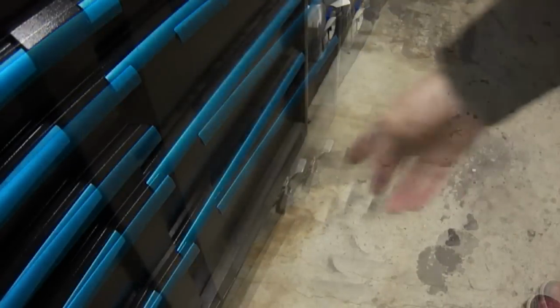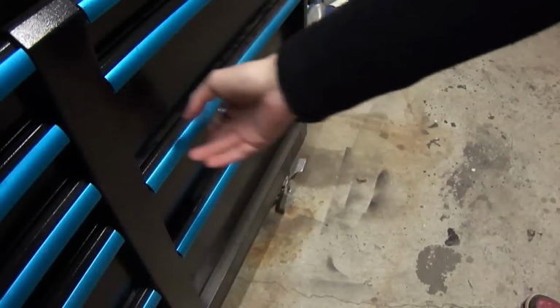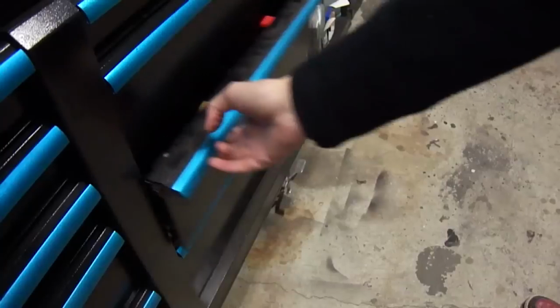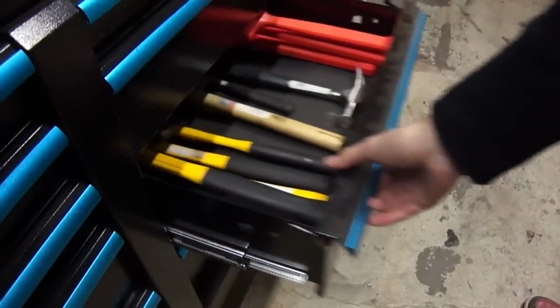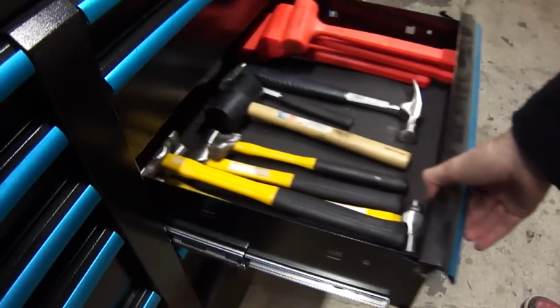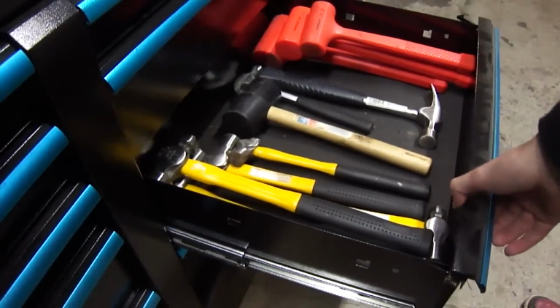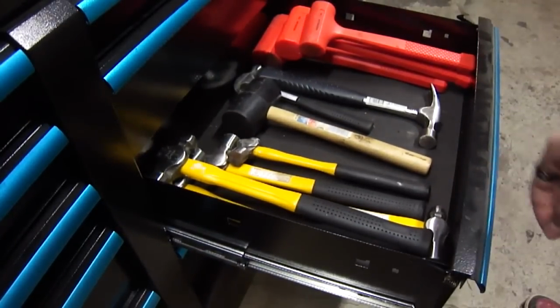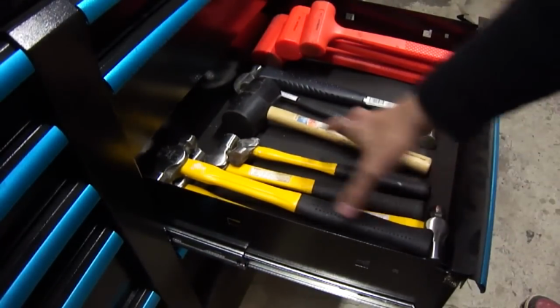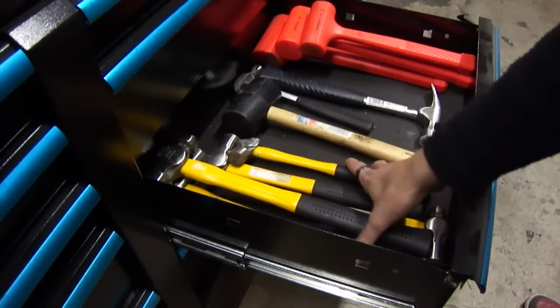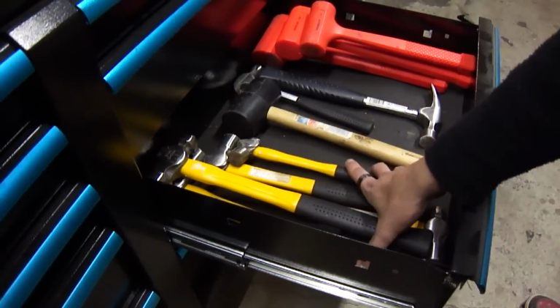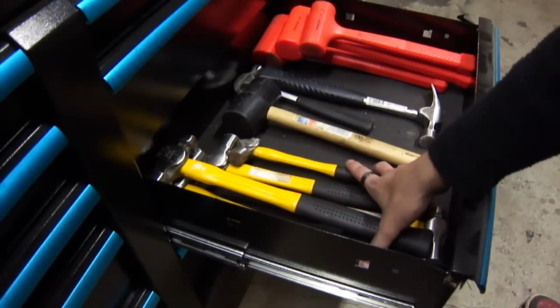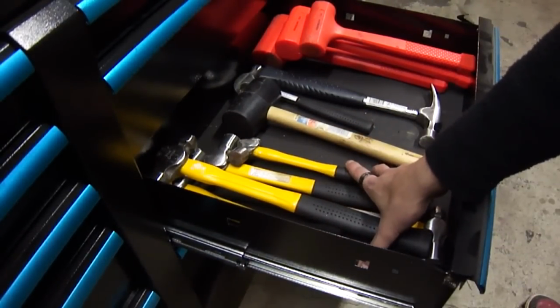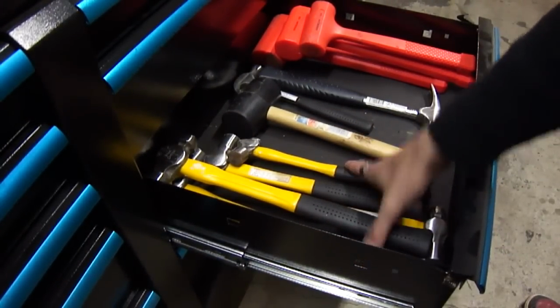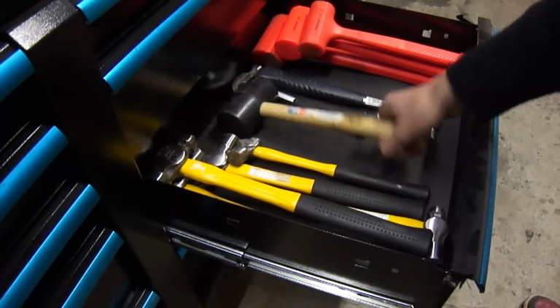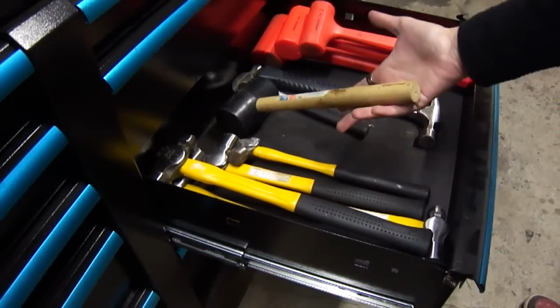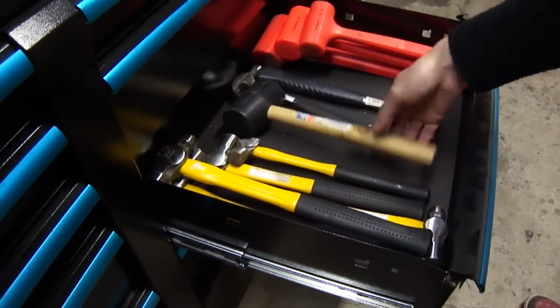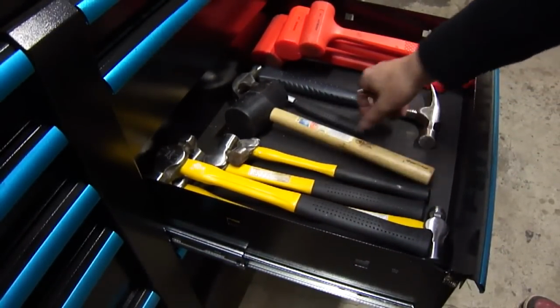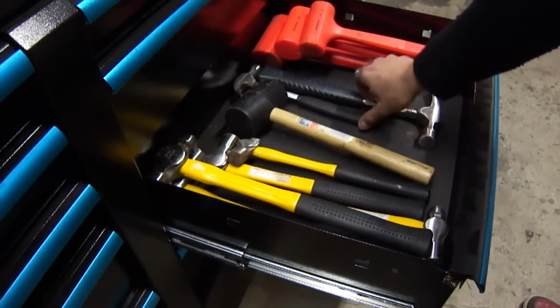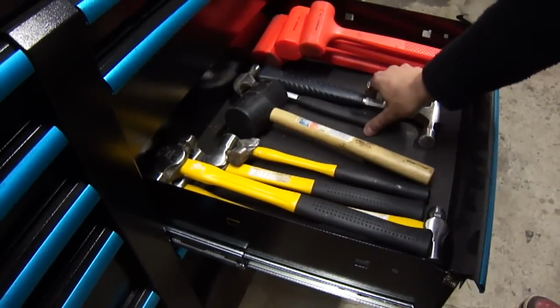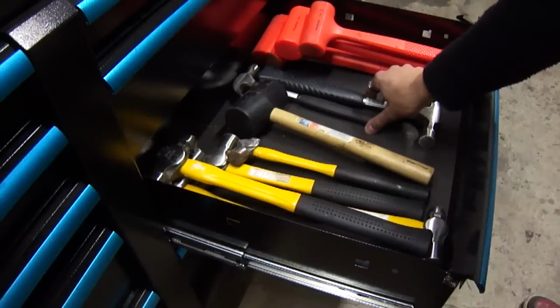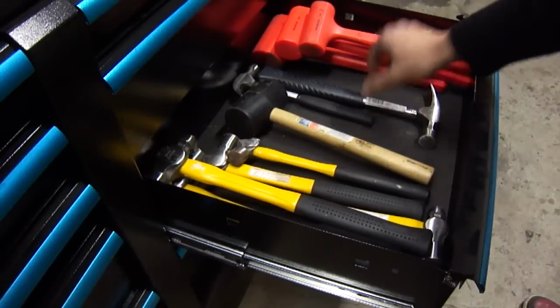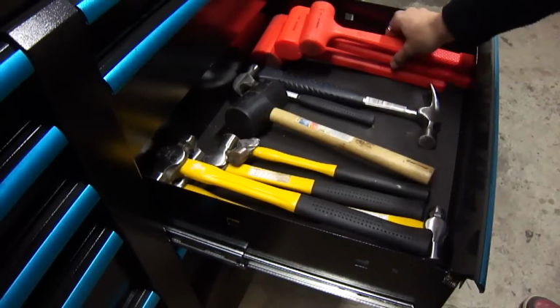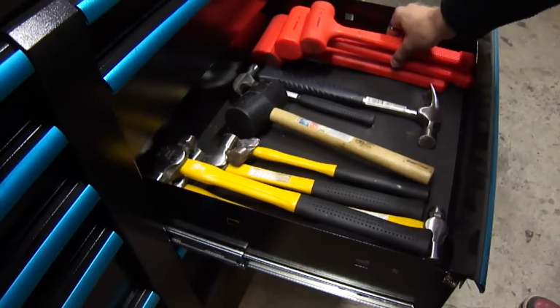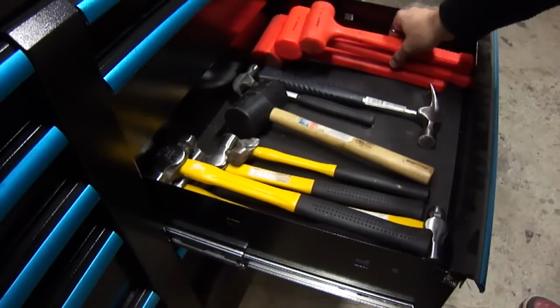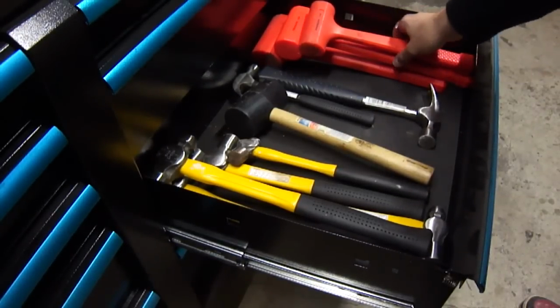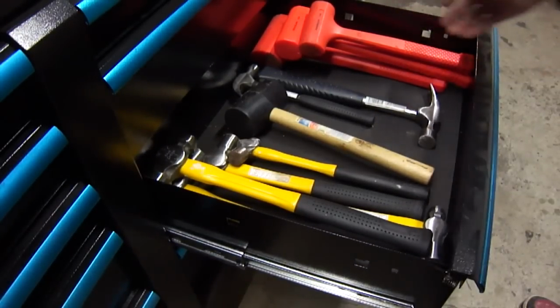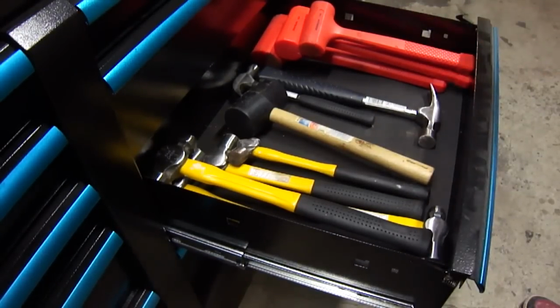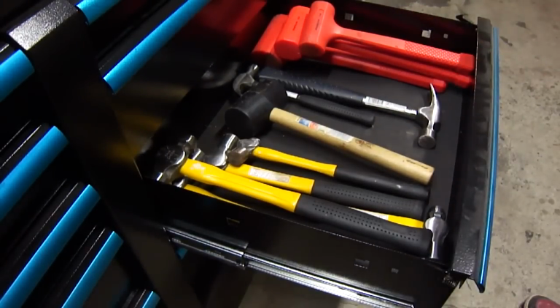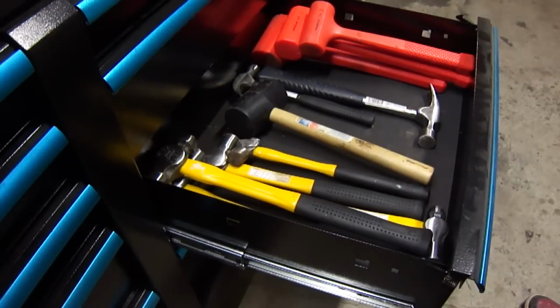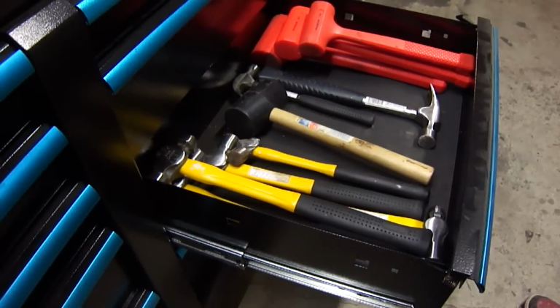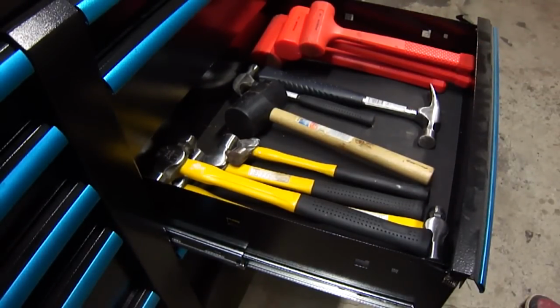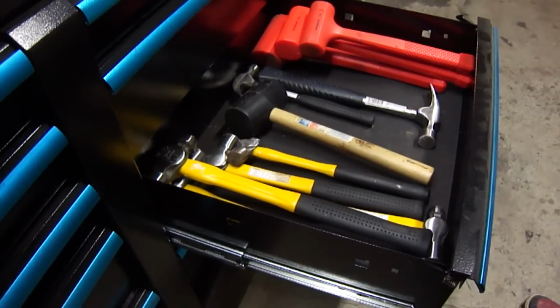Next one up is my hammer drawer. I've got my five ball-peen hammers, rubber mallet, two regular claw hammers, and three dead blow hammers. They all have their uses — I like them.